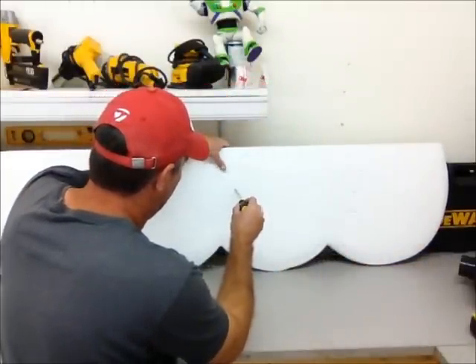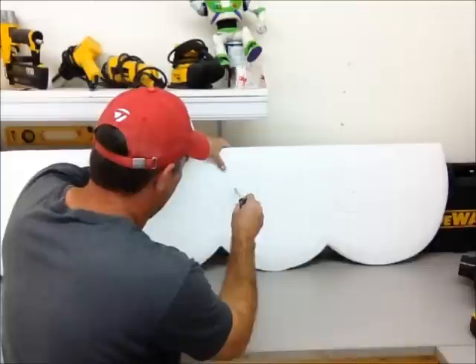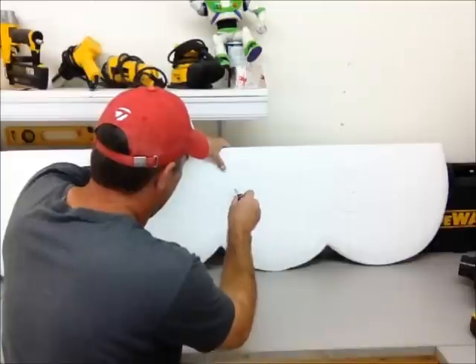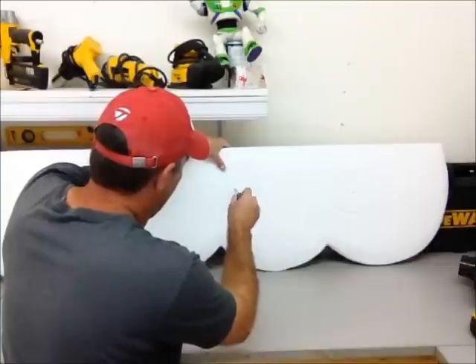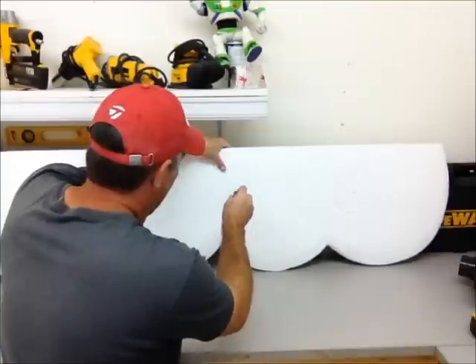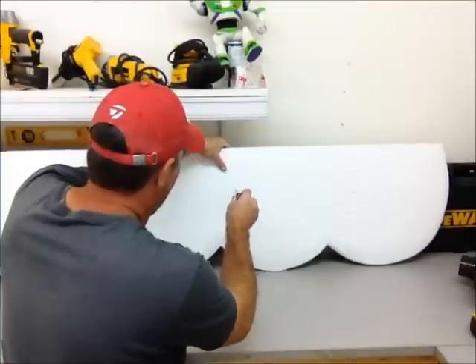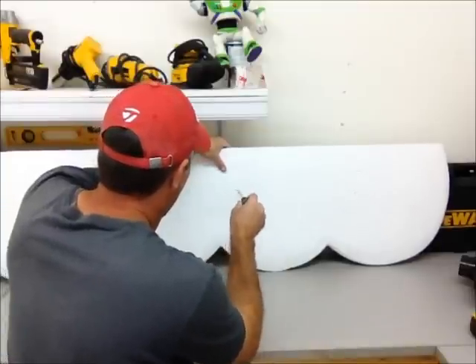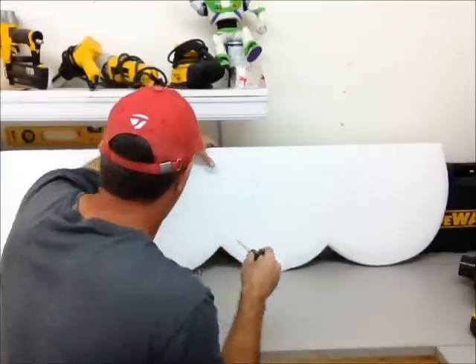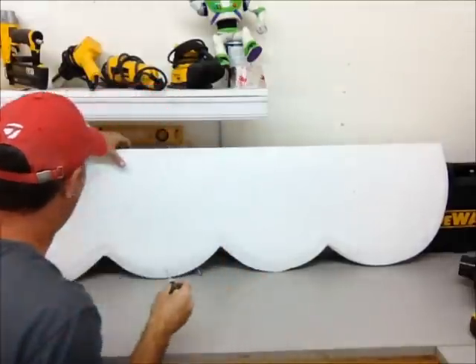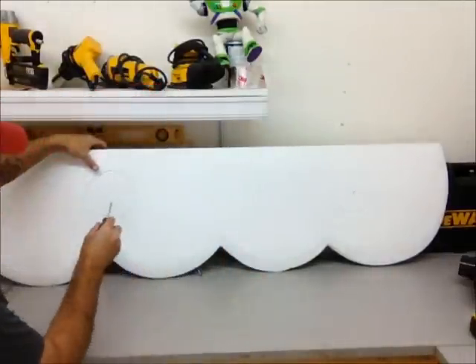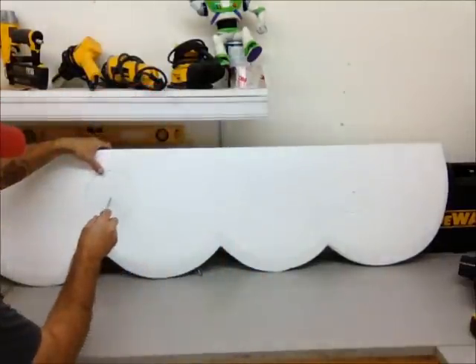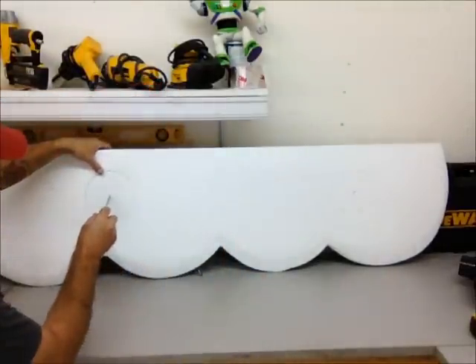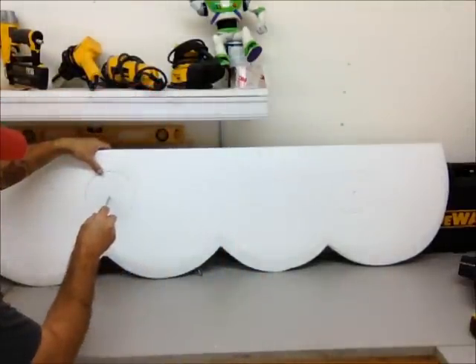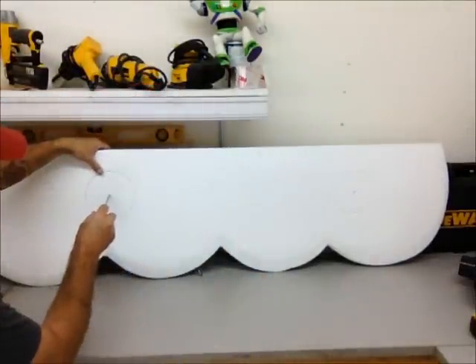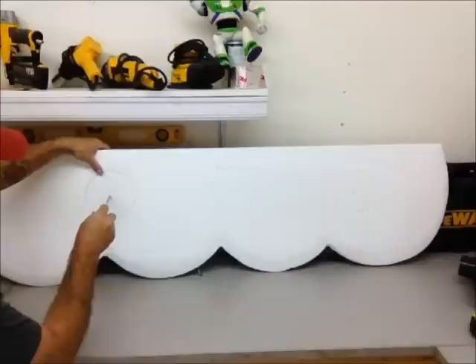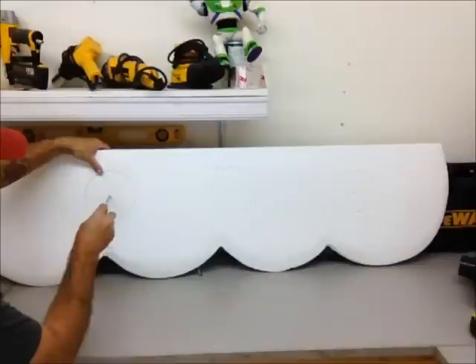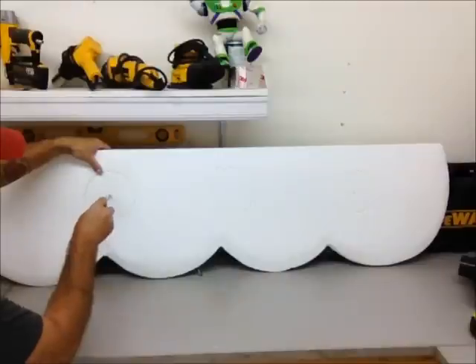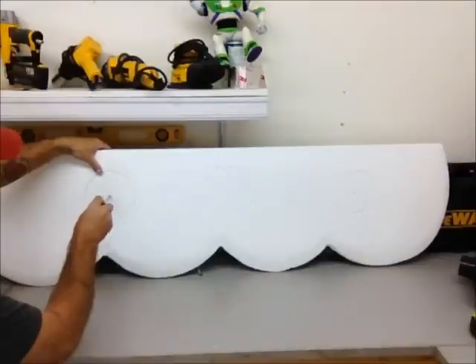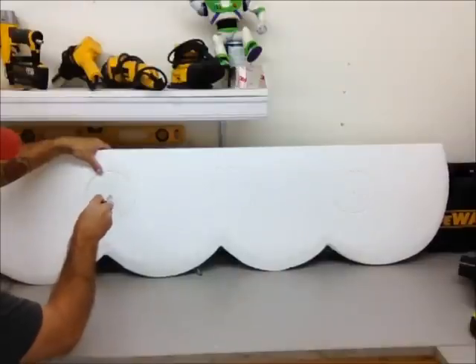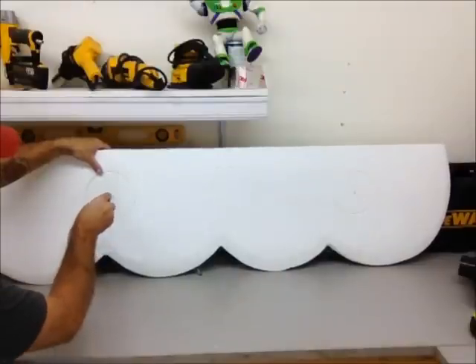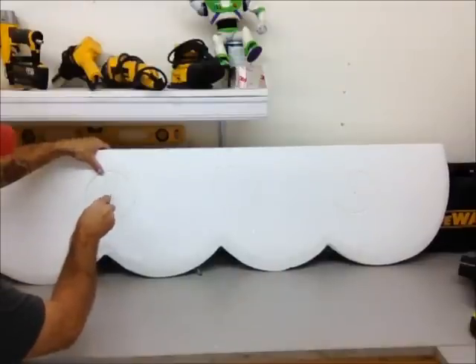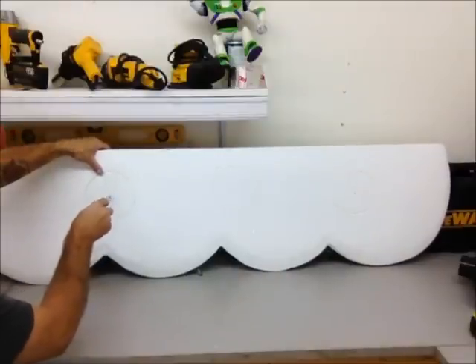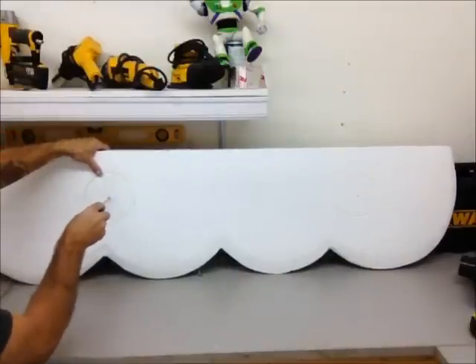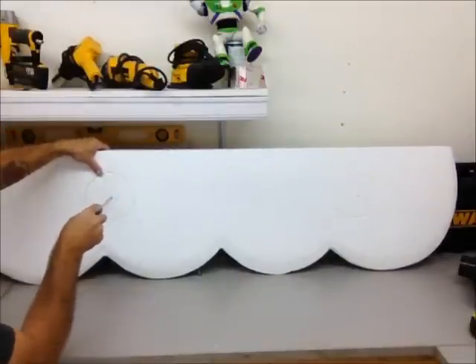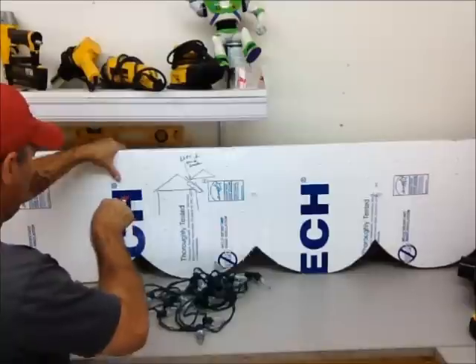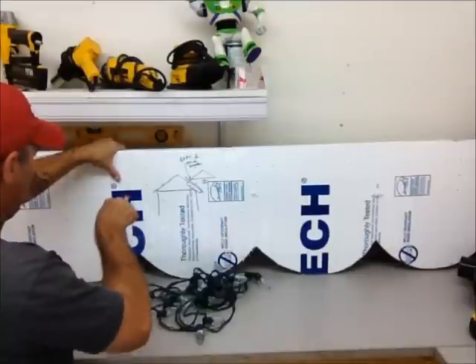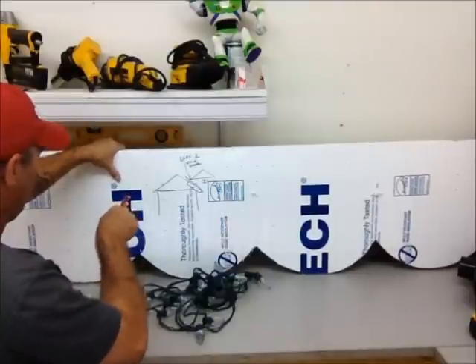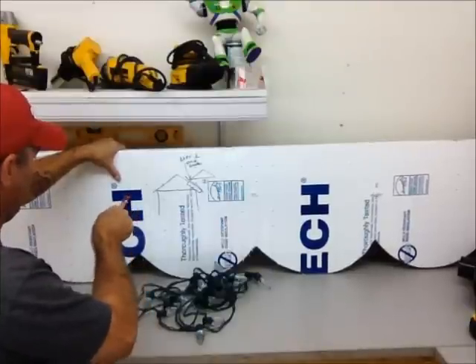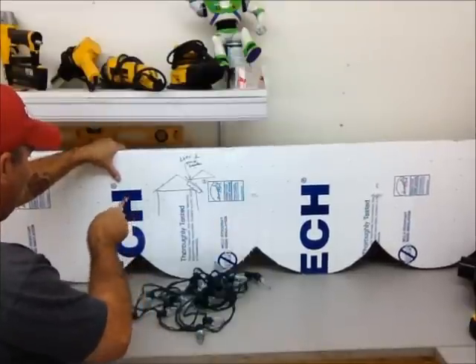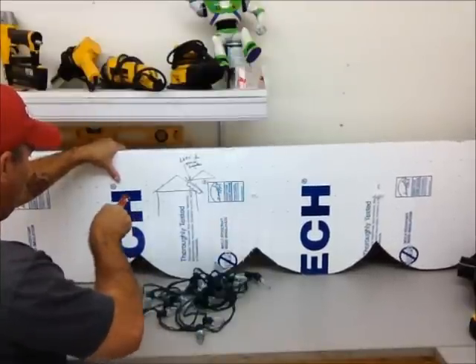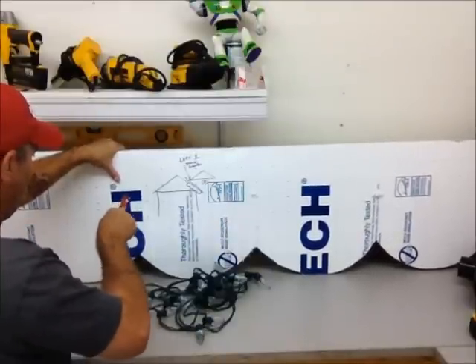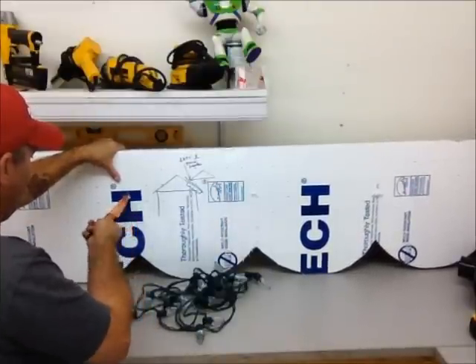Once I've got those locations marked out, I'm just going to punch through this insulation board. That's going to give me a marker so that I can come back through on the back side of it and actually push my lighting through.